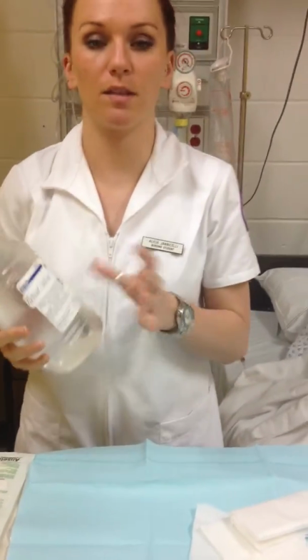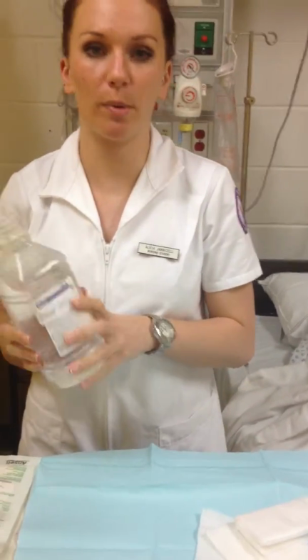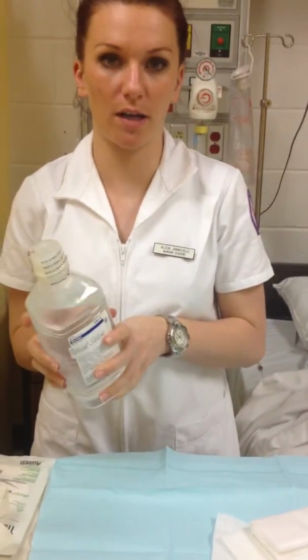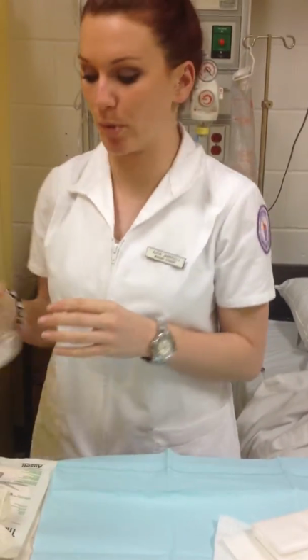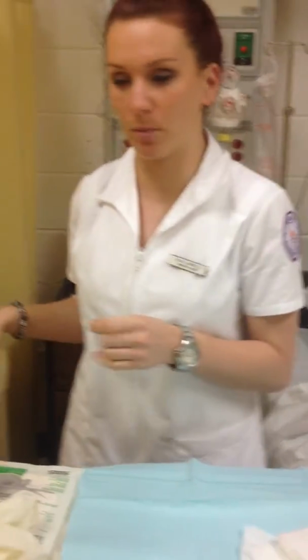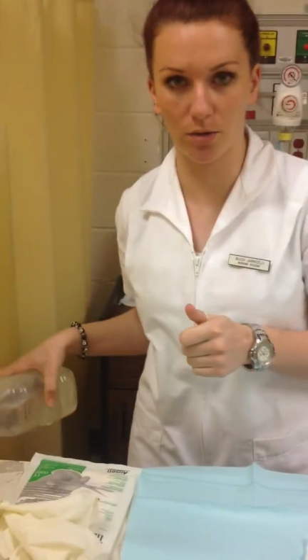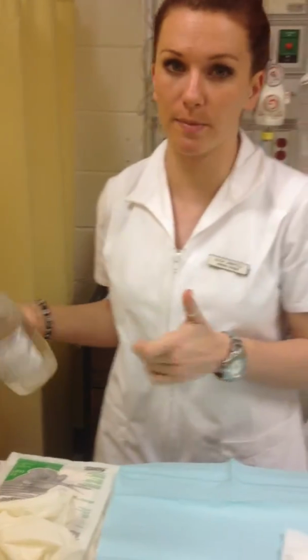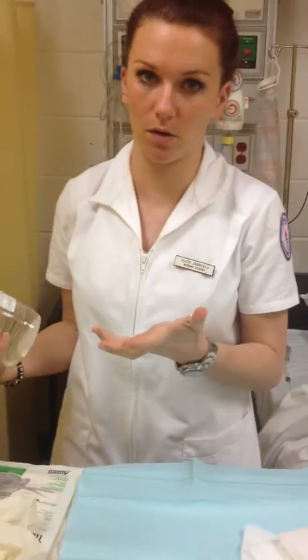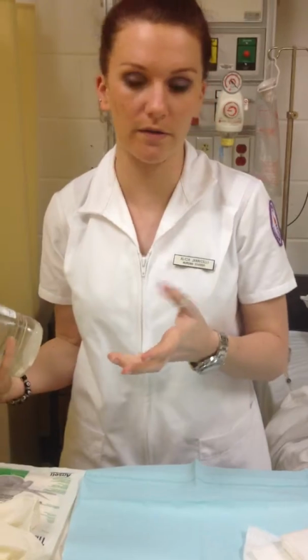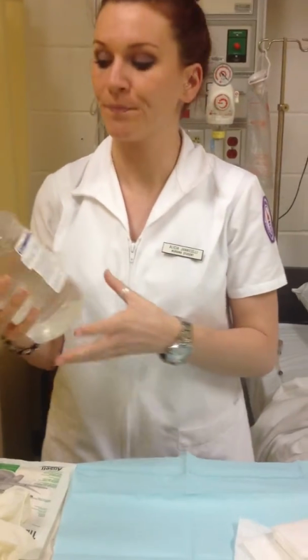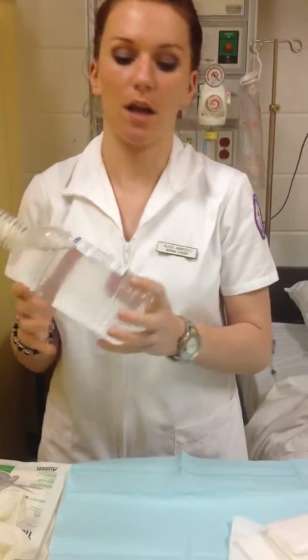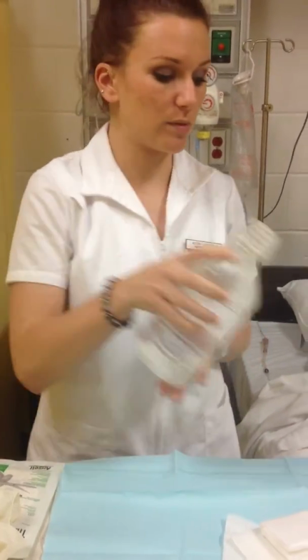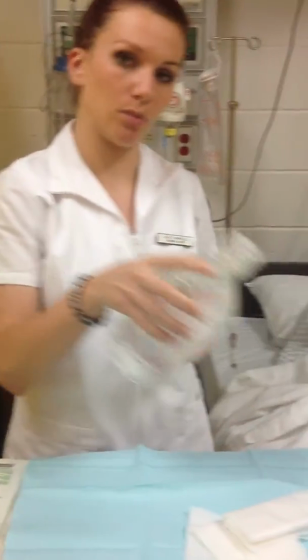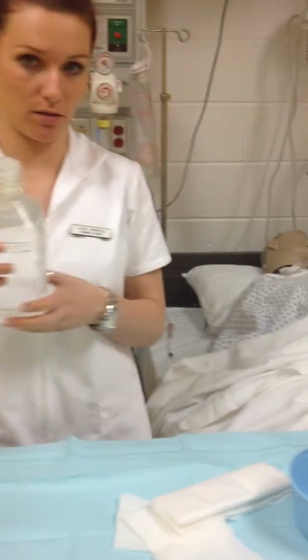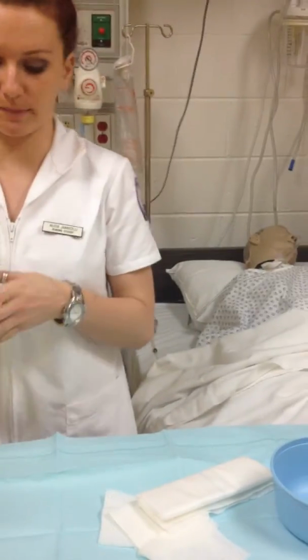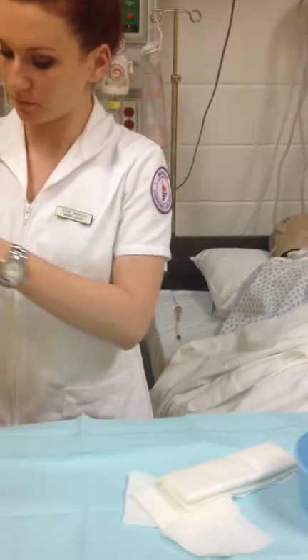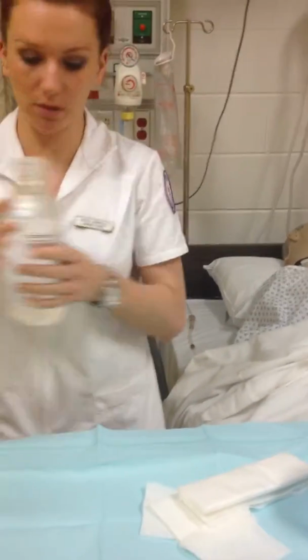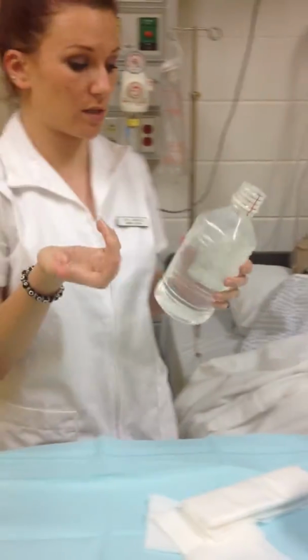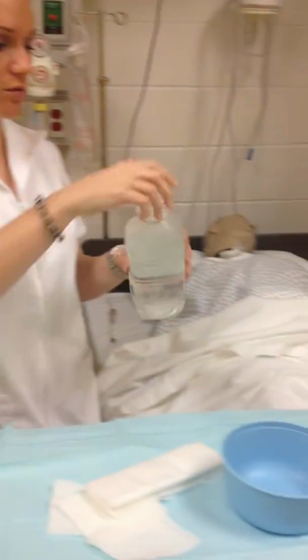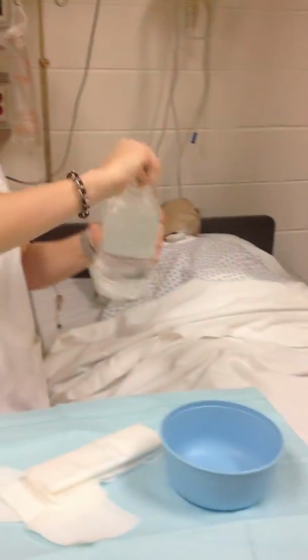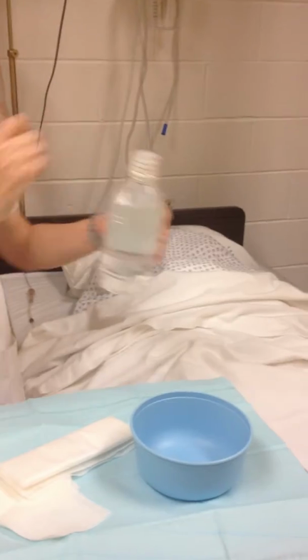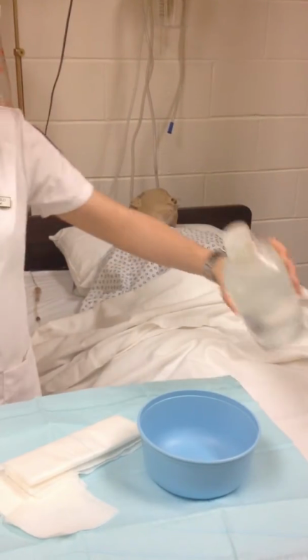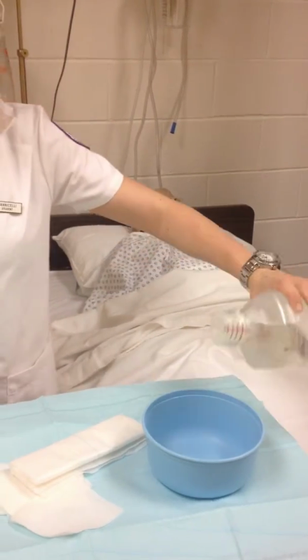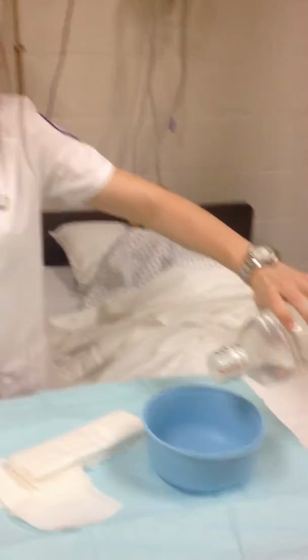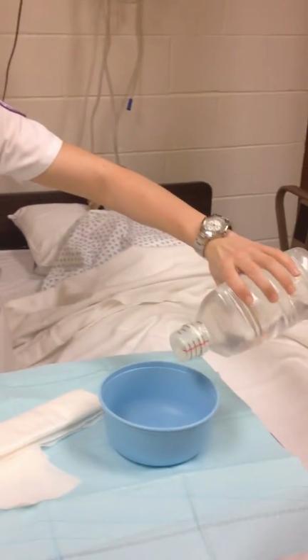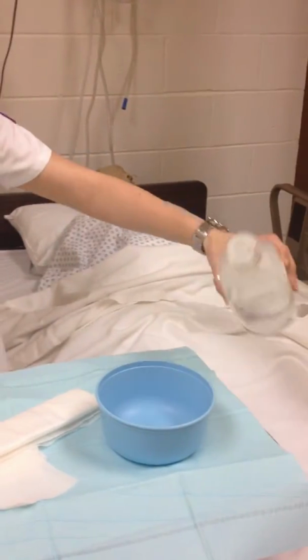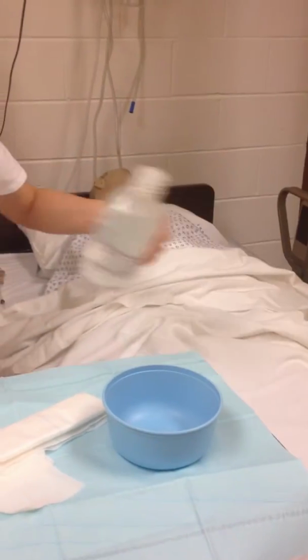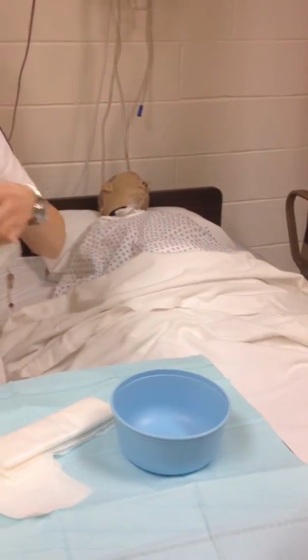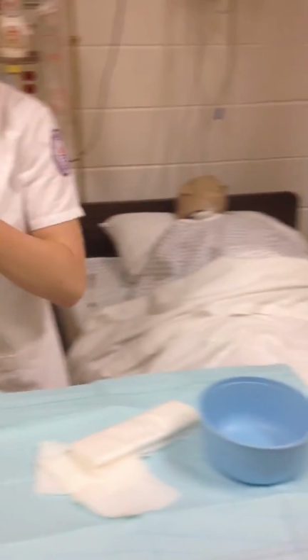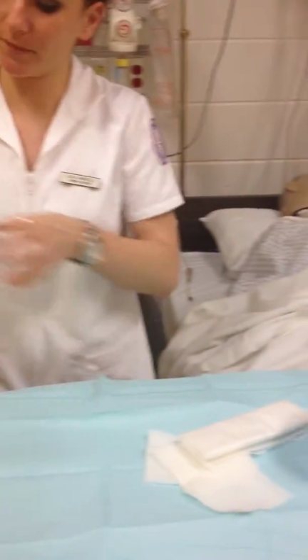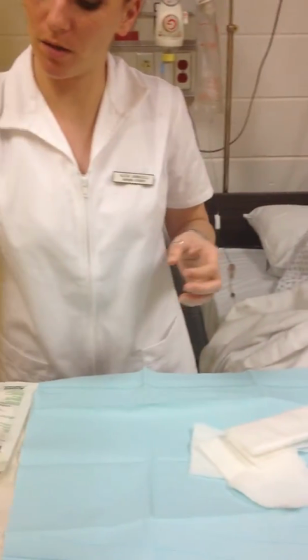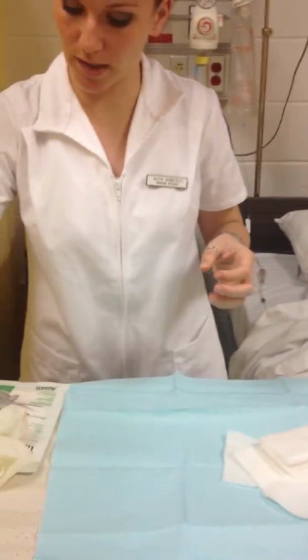Had this been opened already, we would pour a little bit out into the waste basket, and then we'd be able to pour it in. So because it's new, I'm going to open it, I'm going to be able to pour a little bit in, recap it, and put it down.